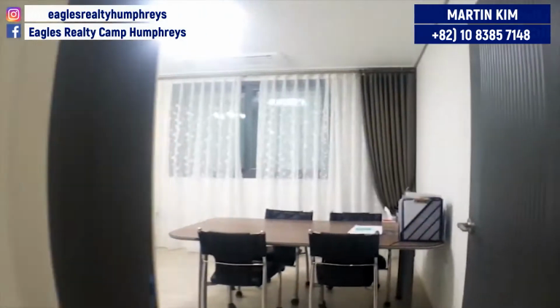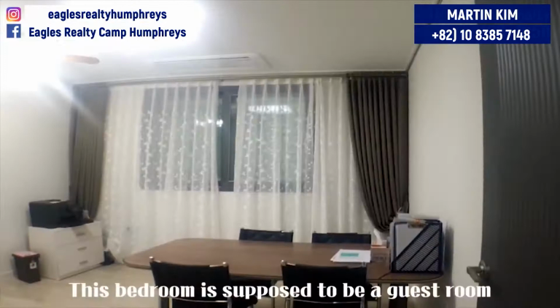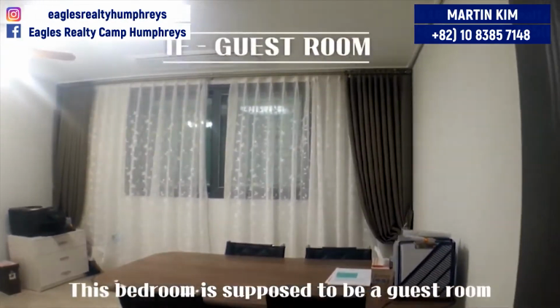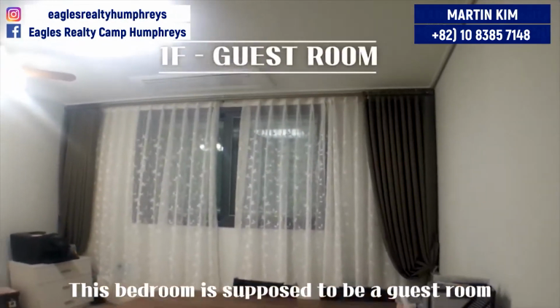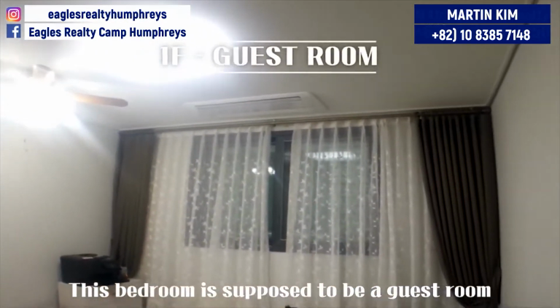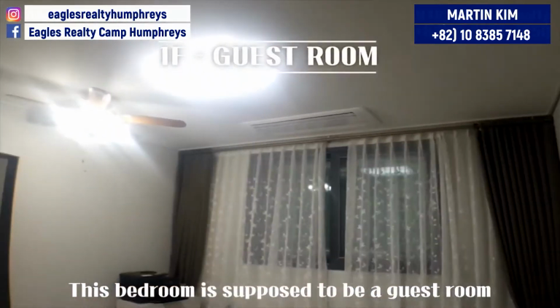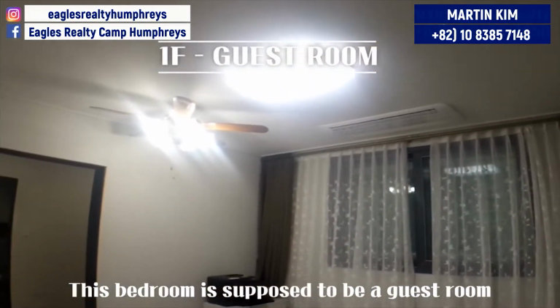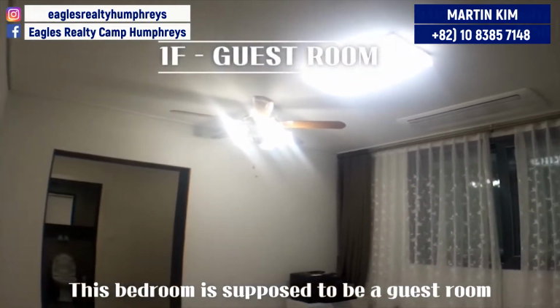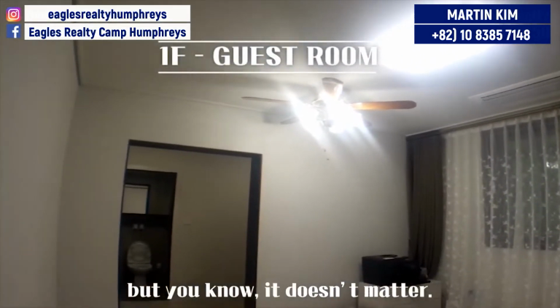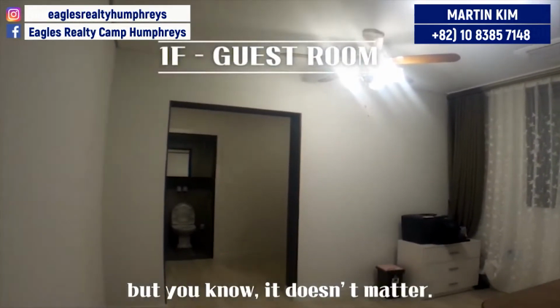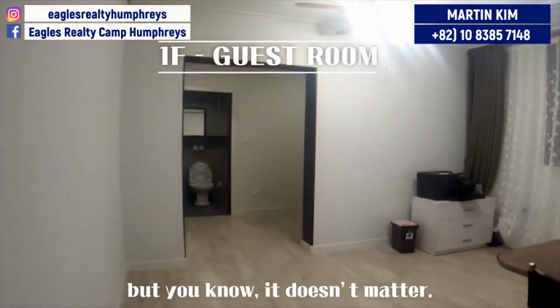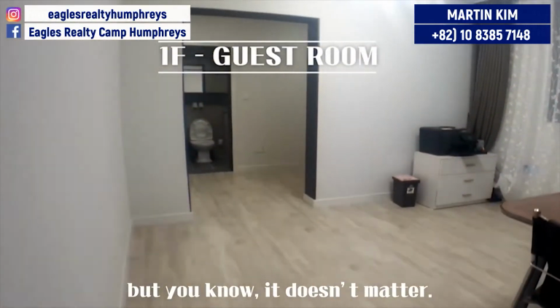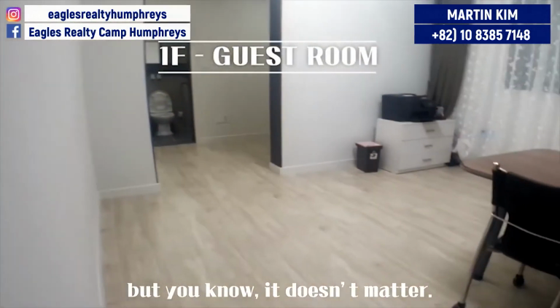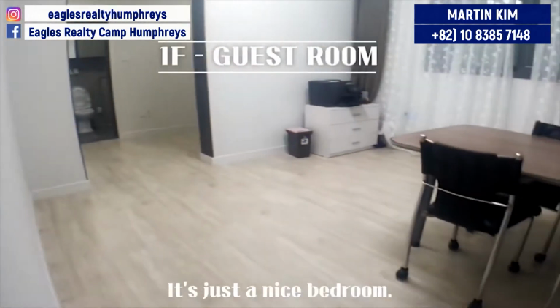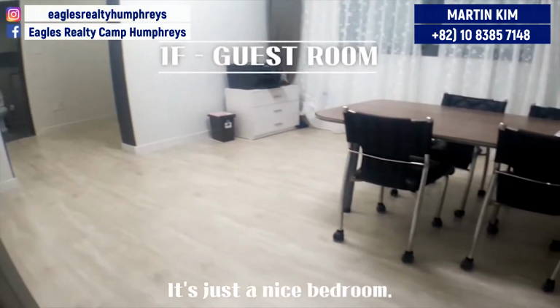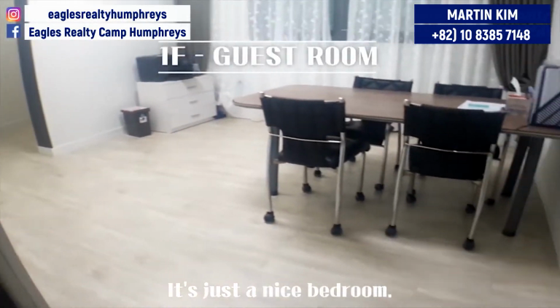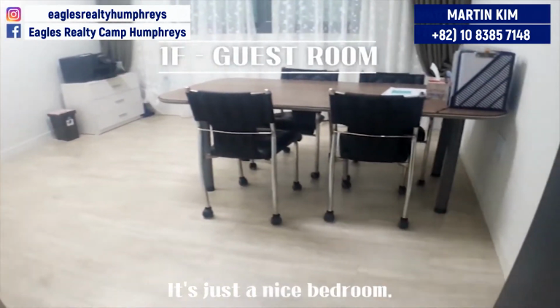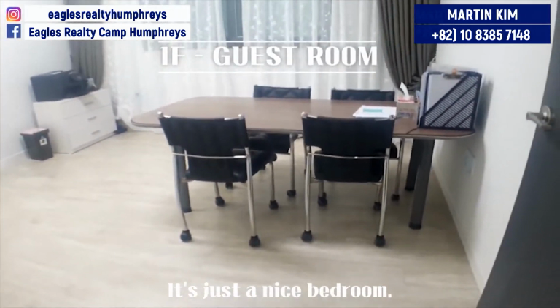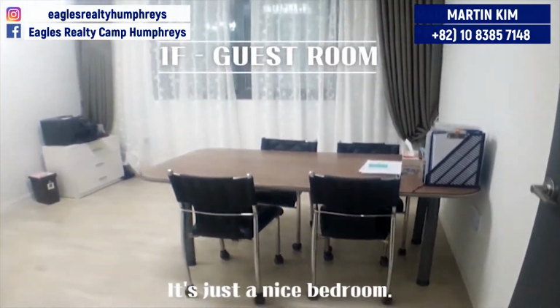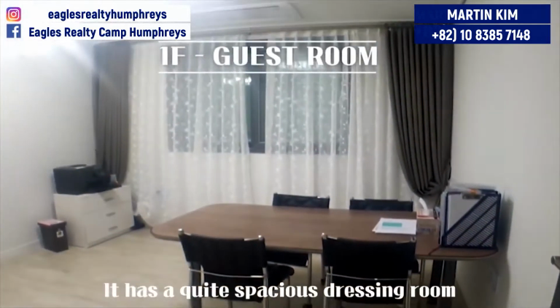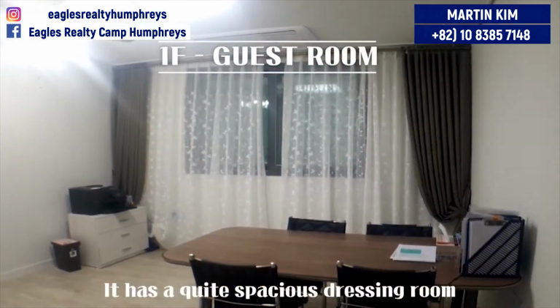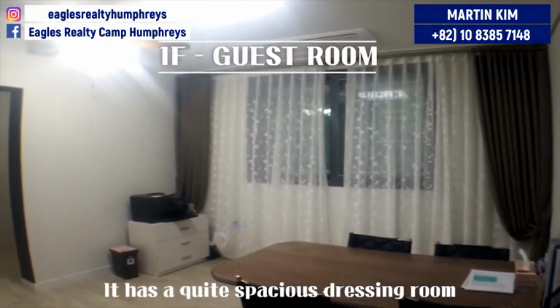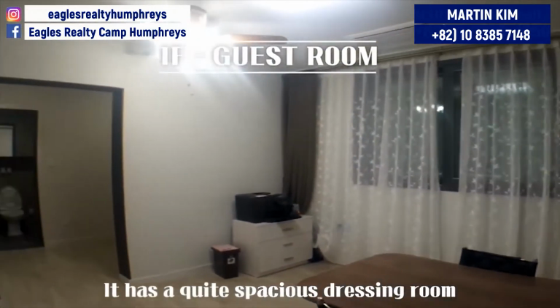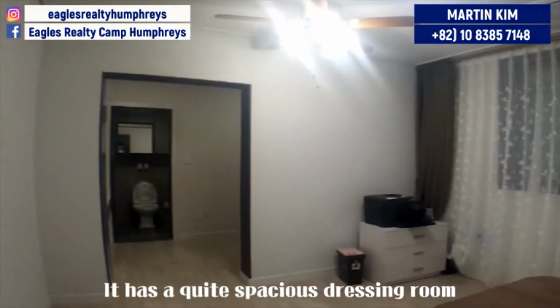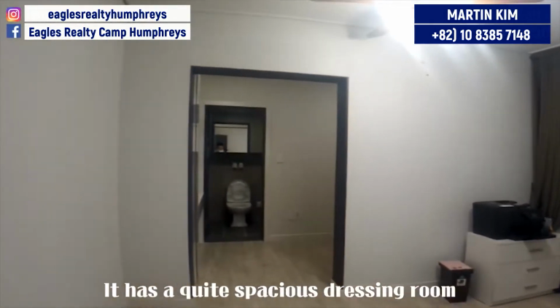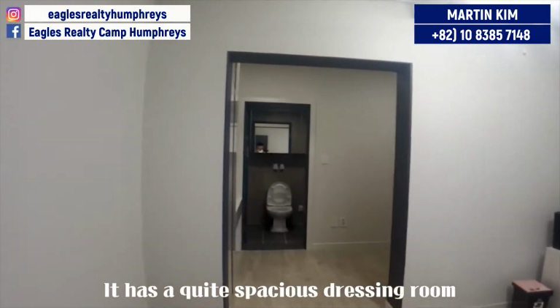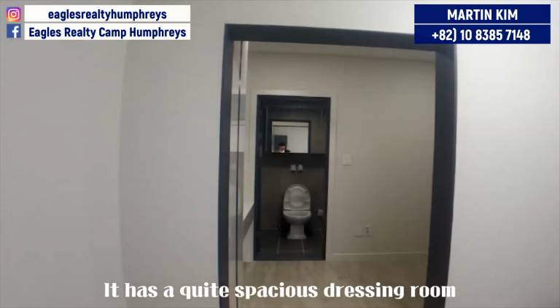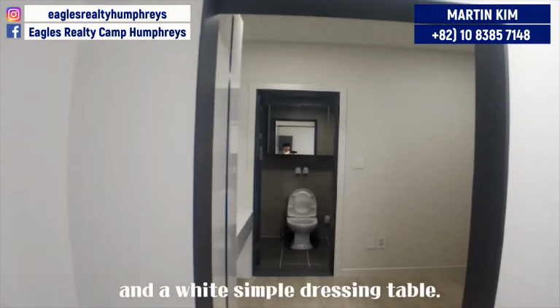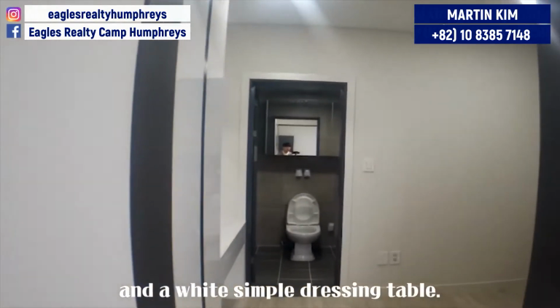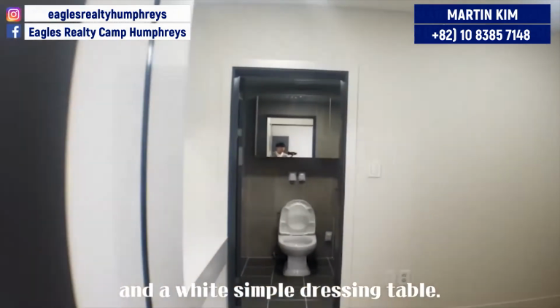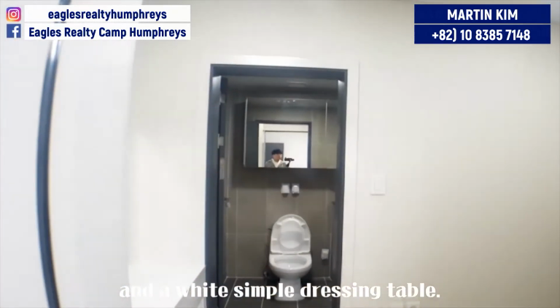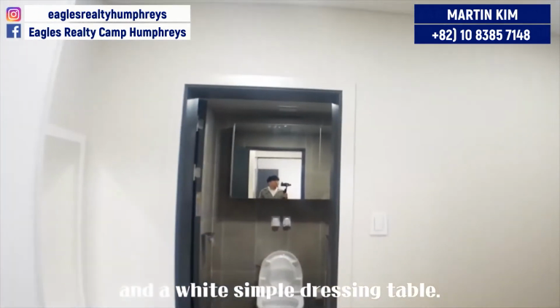This bedroom is supposed to be a guest room, but it doesn't matter — it's just a nice bedroom. It has a quite spacious dressing room and a white simple dressing table.